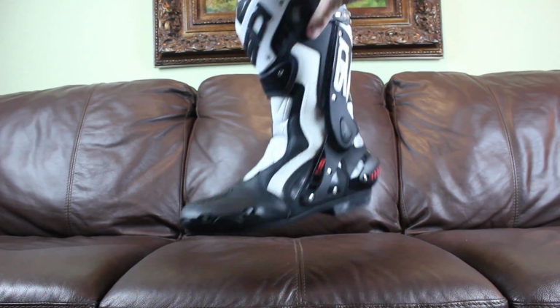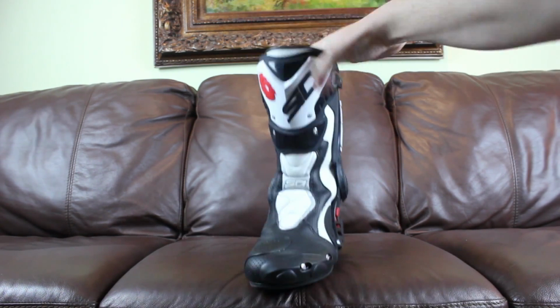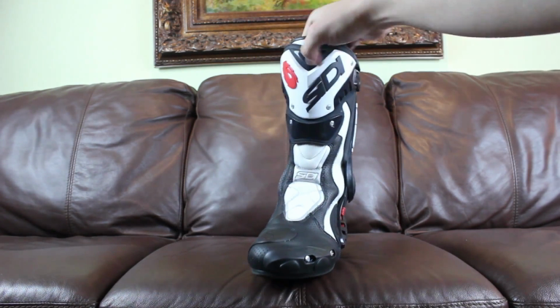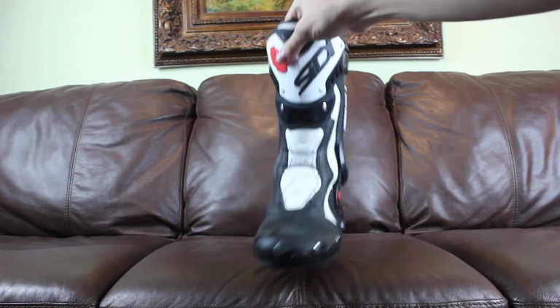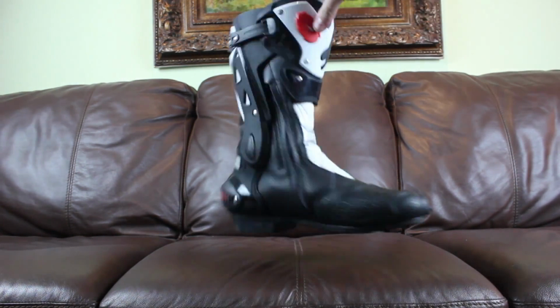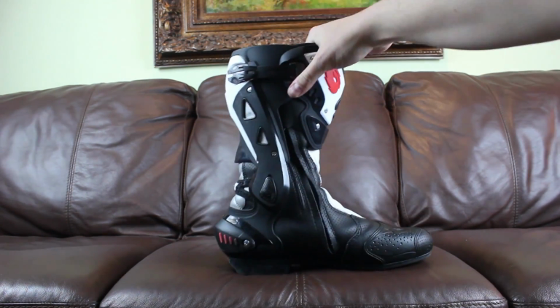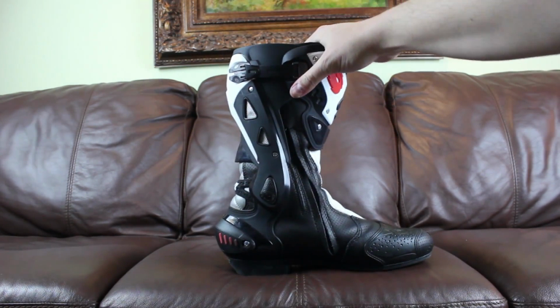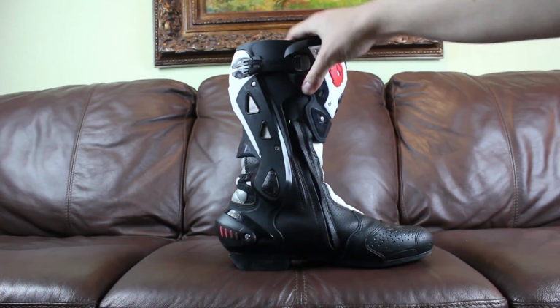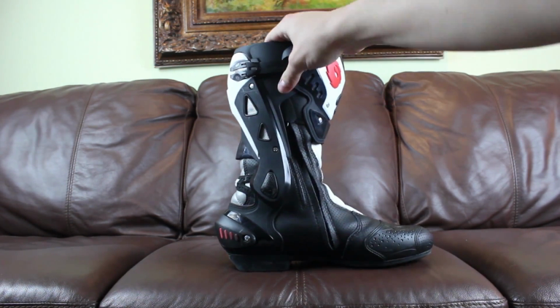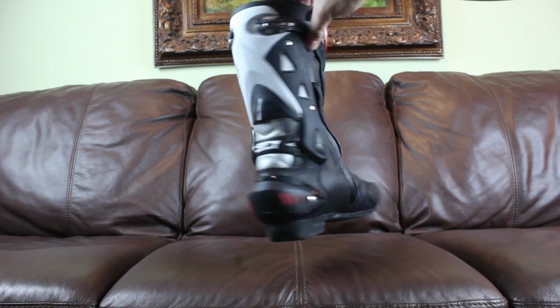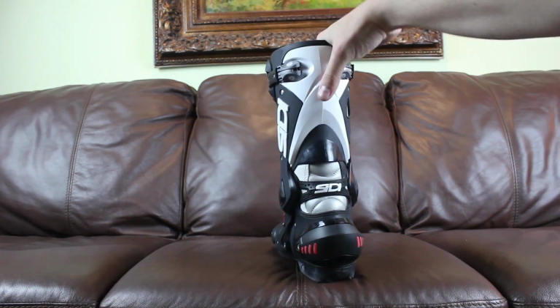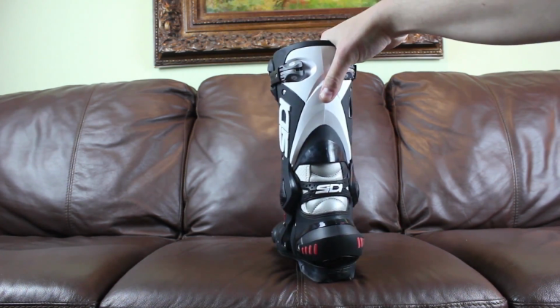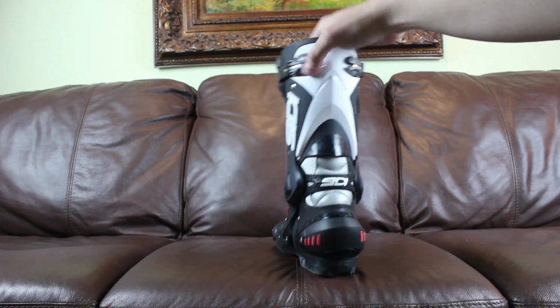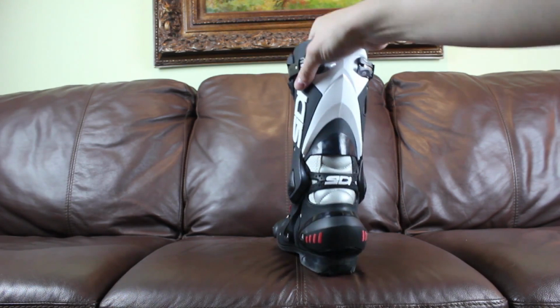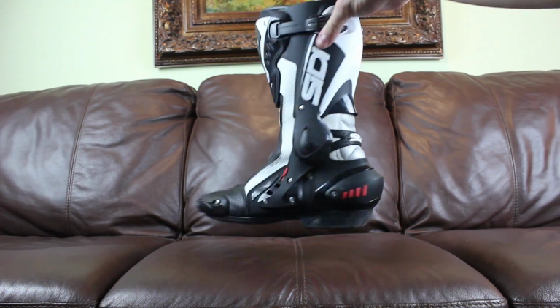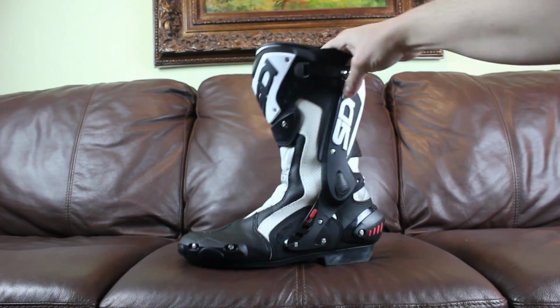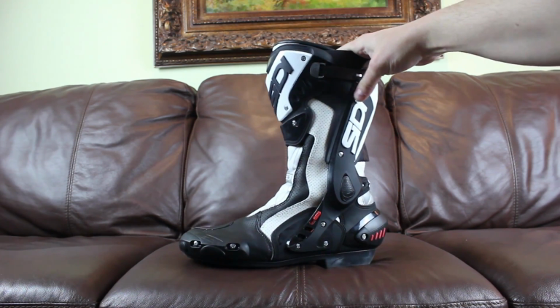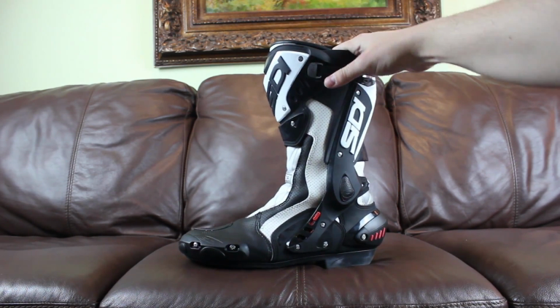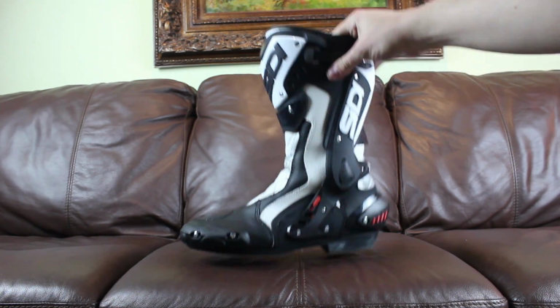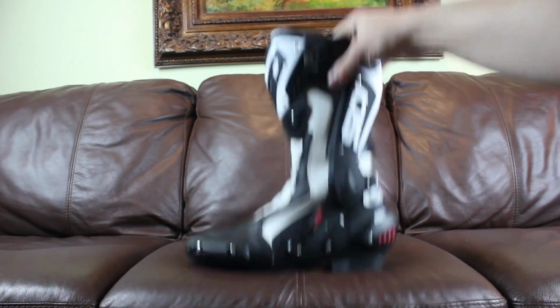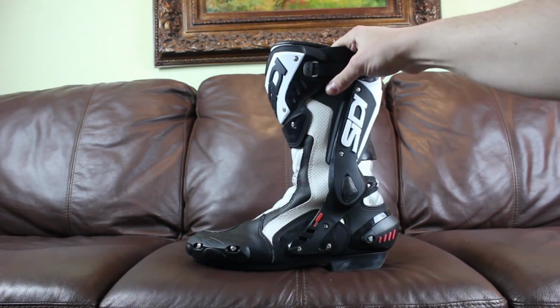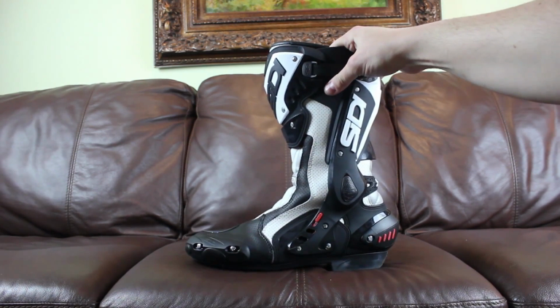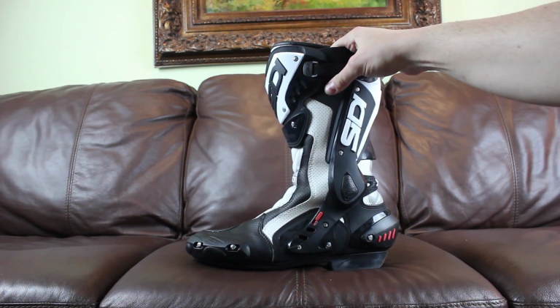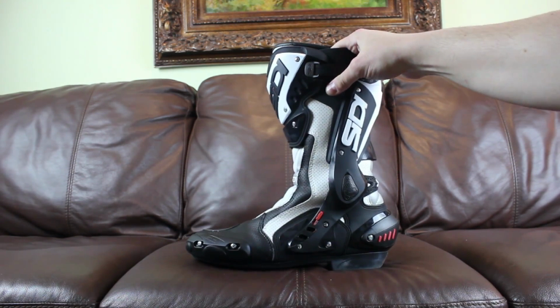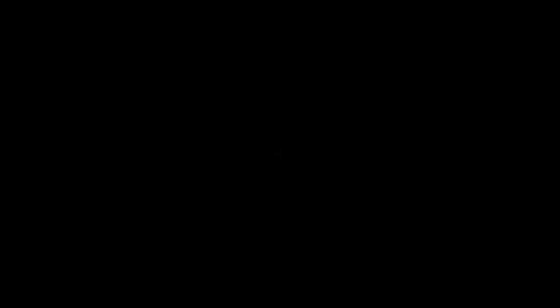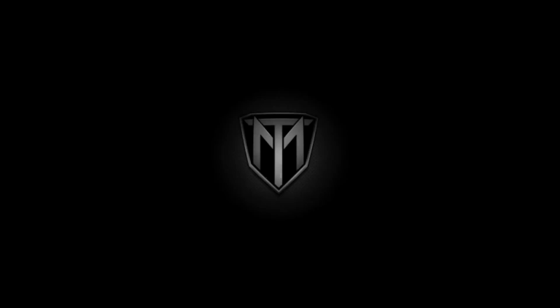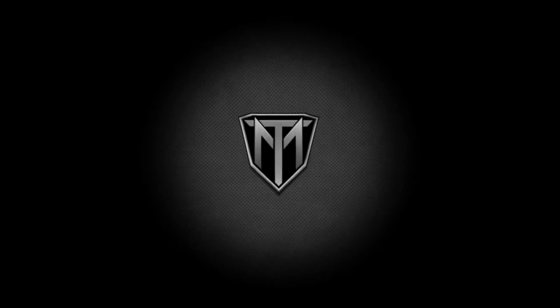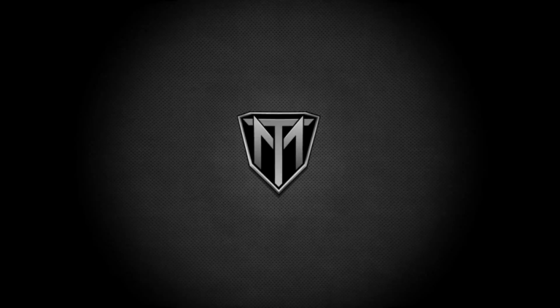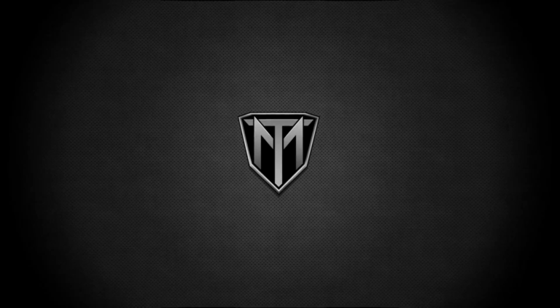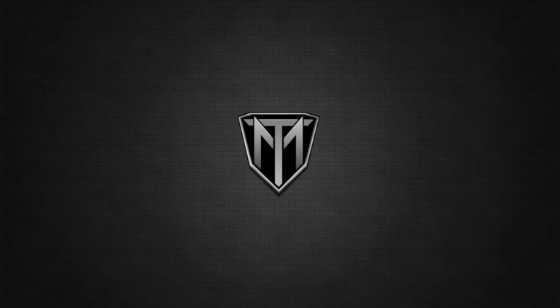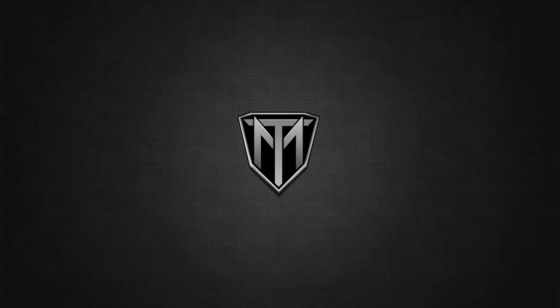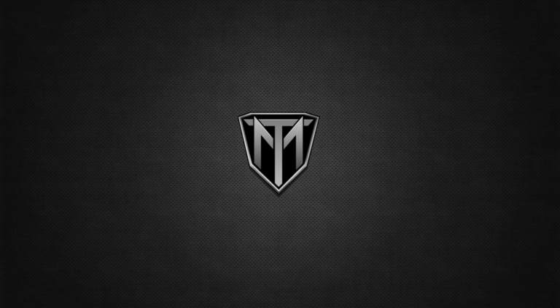Easy on, easy off. Great protection. Highly recommended — the CDST Airs. Be sure to check them out.